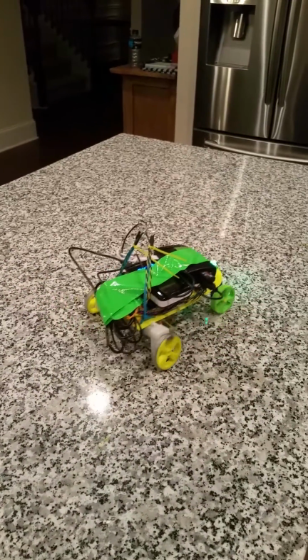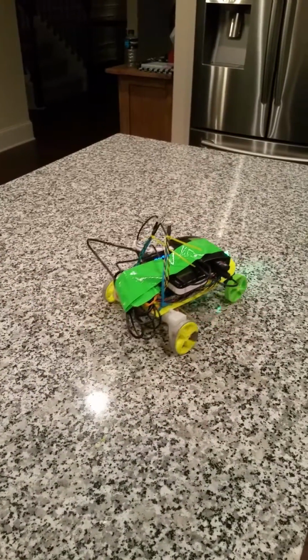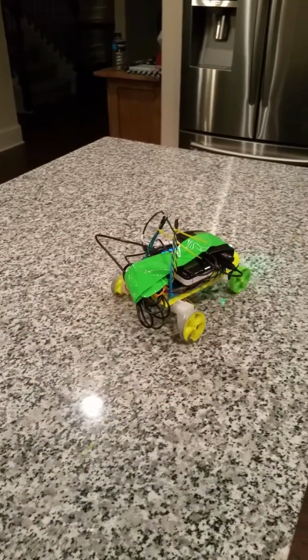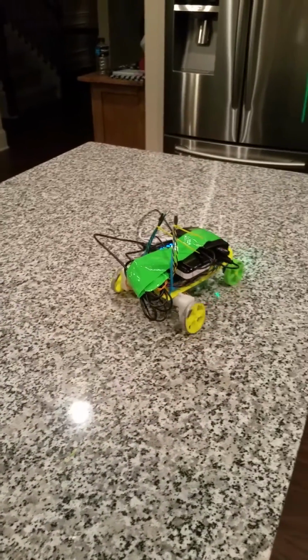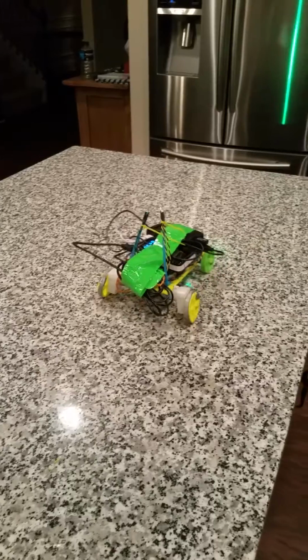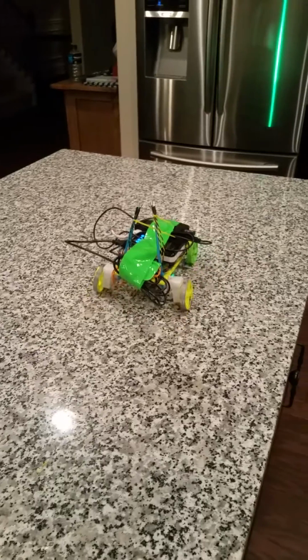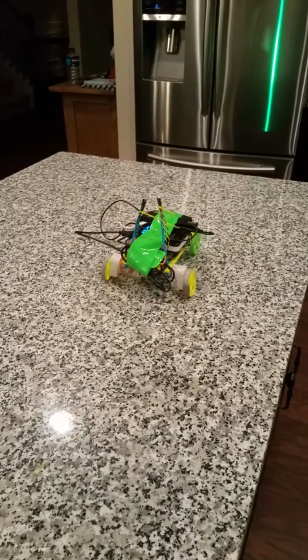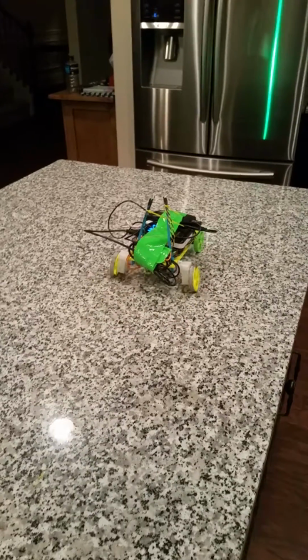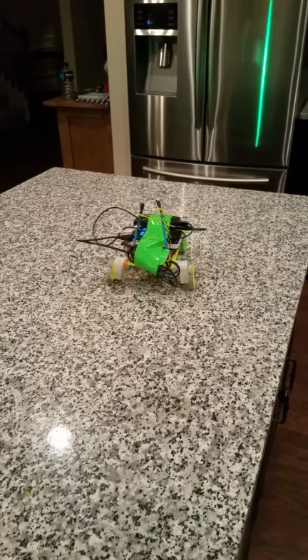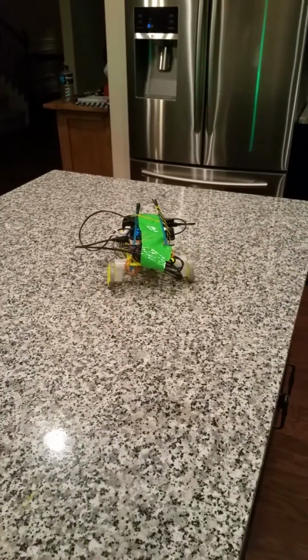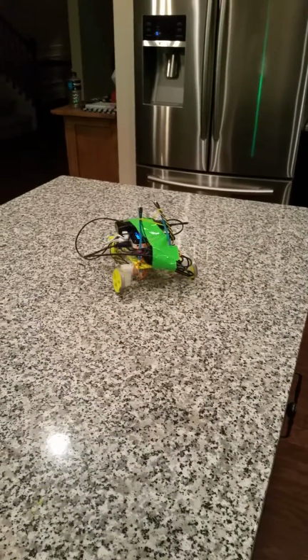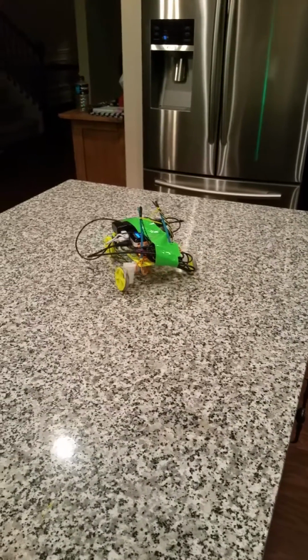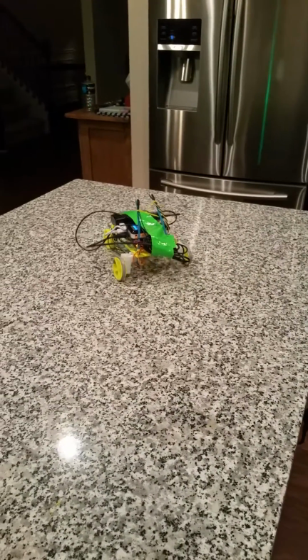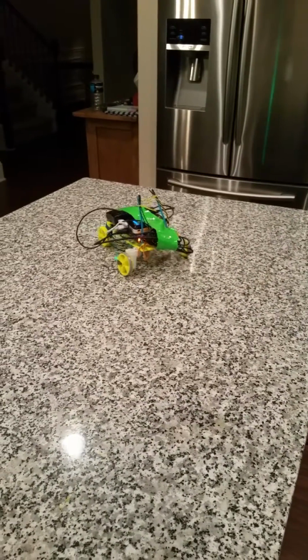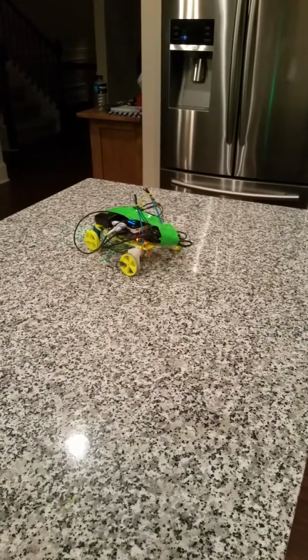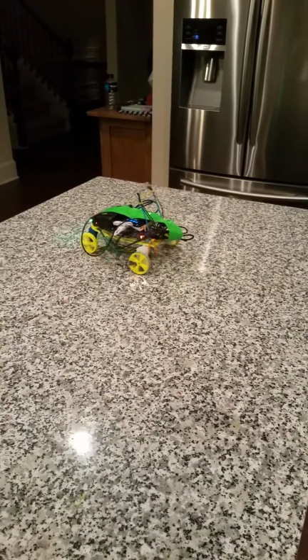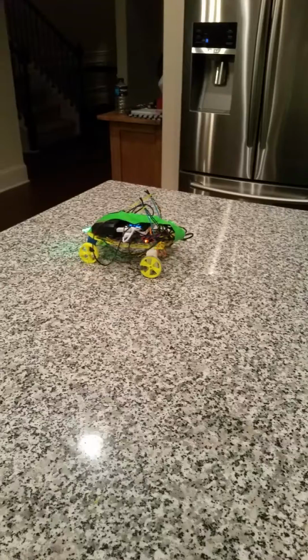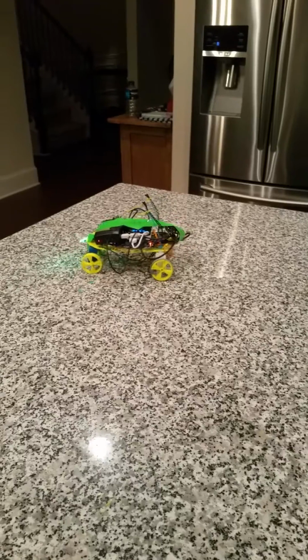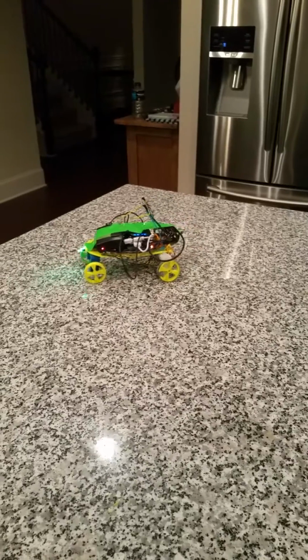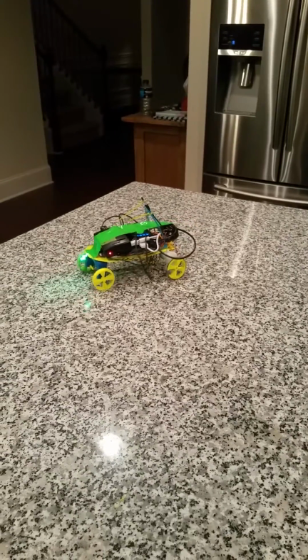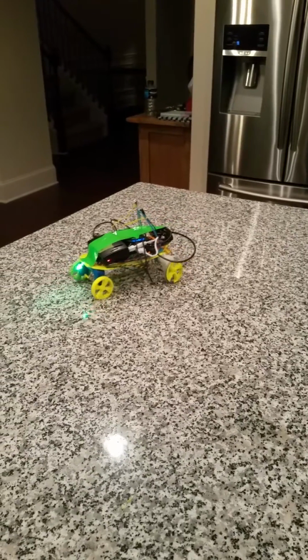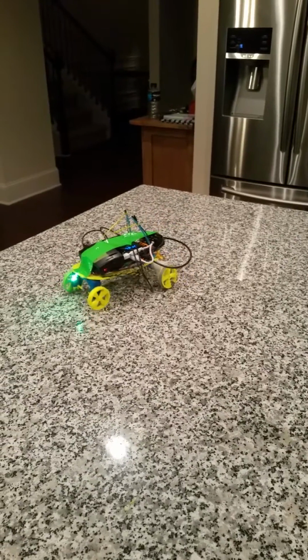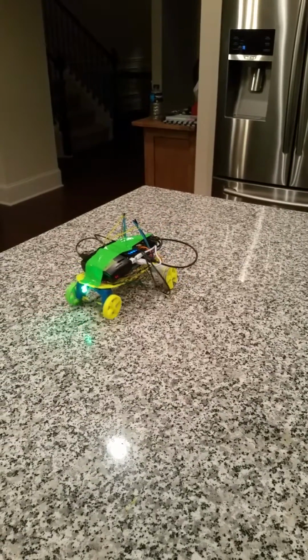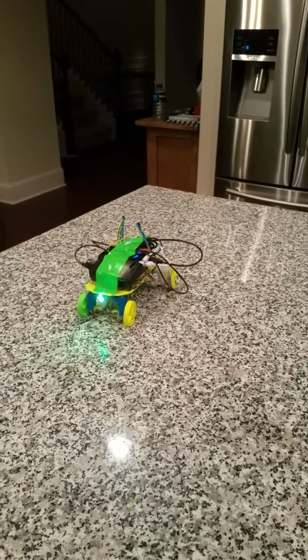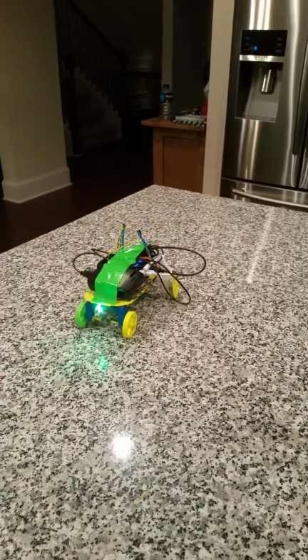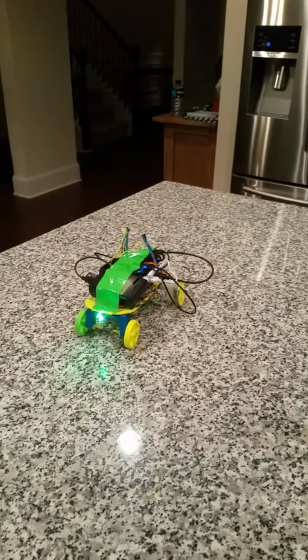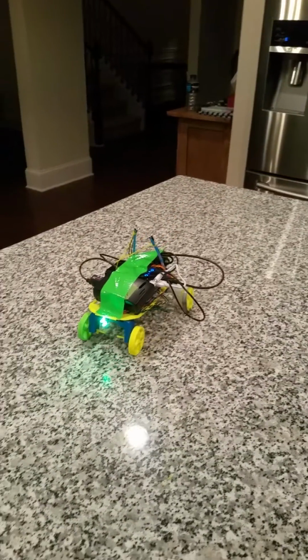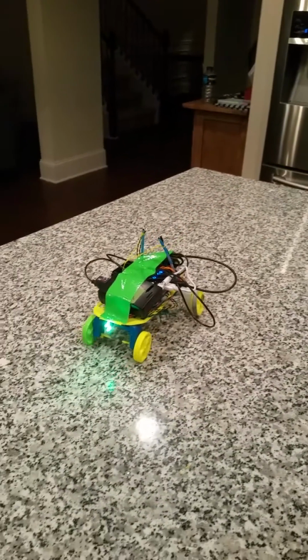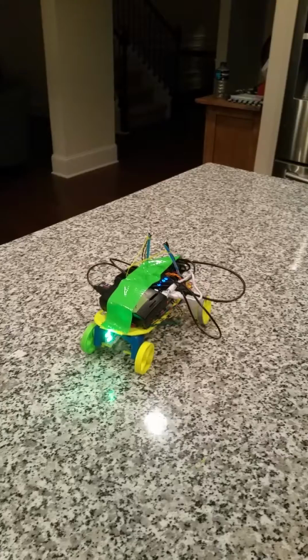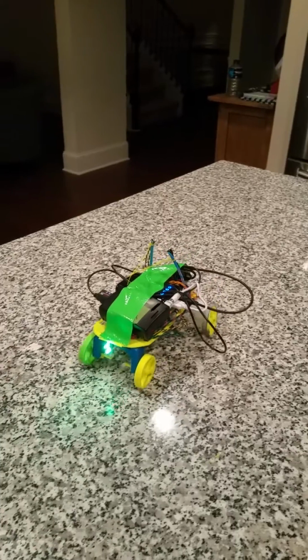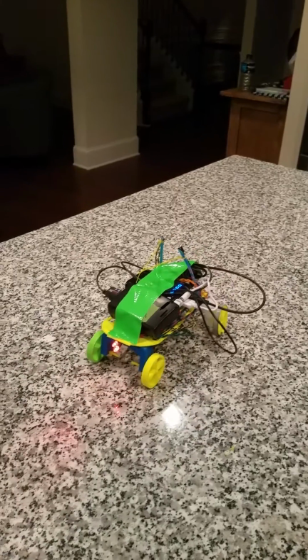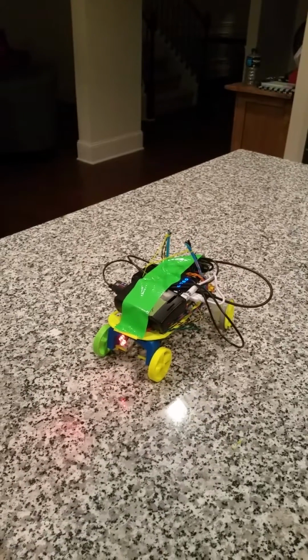Again, I want to say thank you to Birdbrain Technologies for coming up with such a great microcontroller that's very easy to use and holds a lot of educational promise. Thanks.